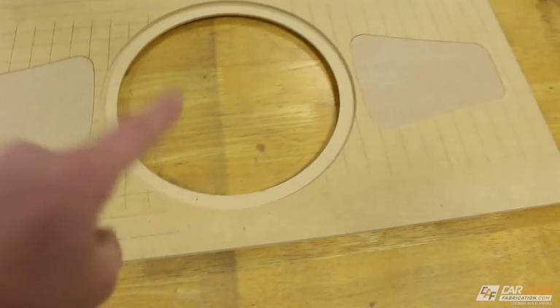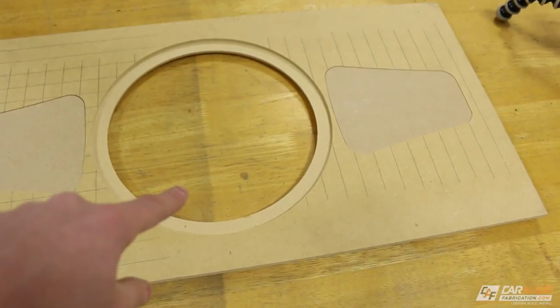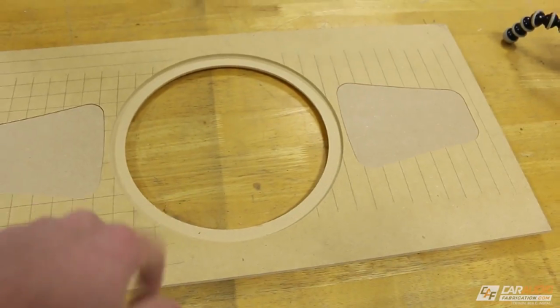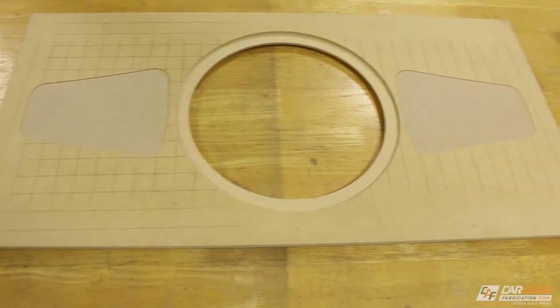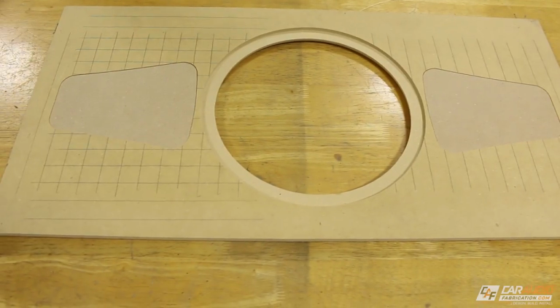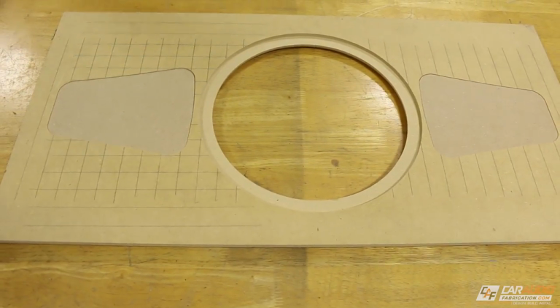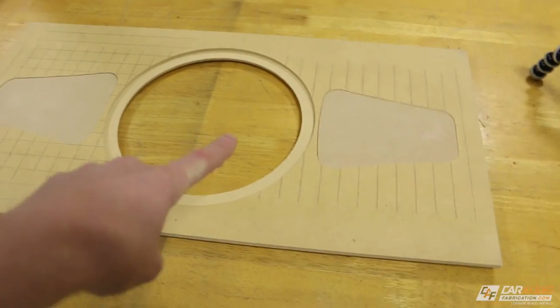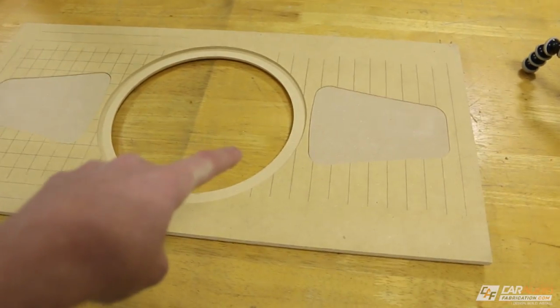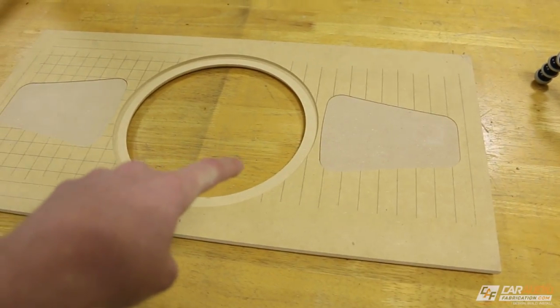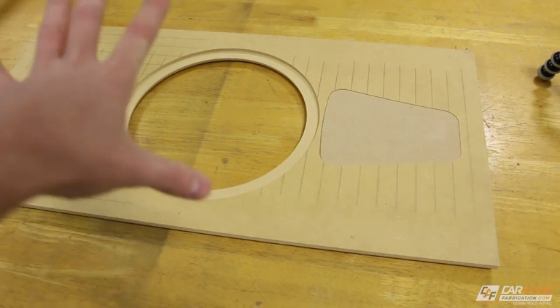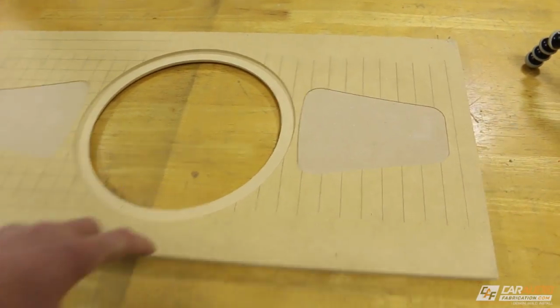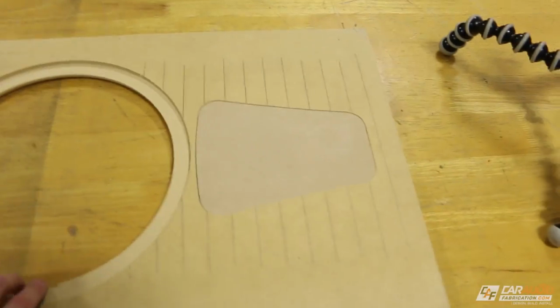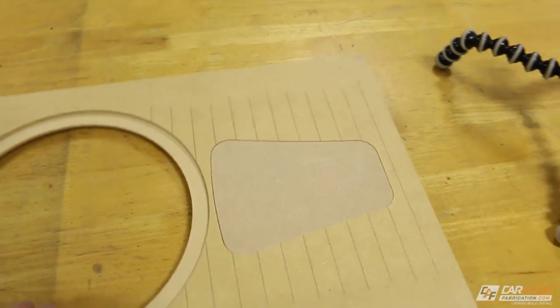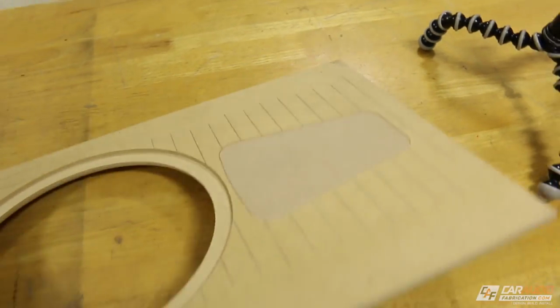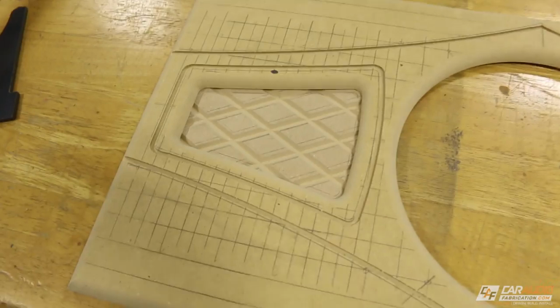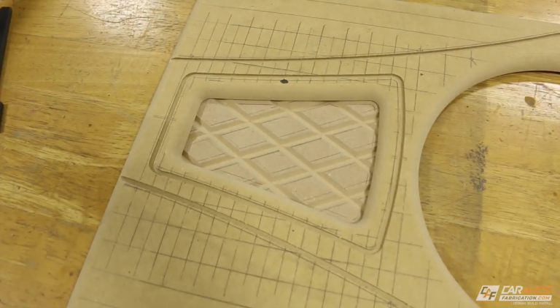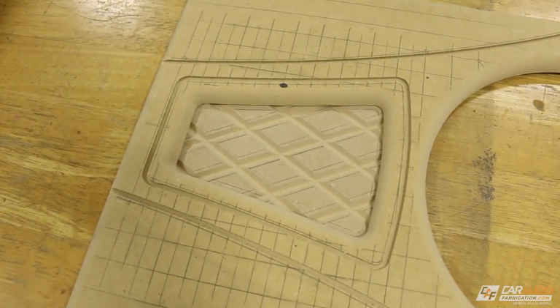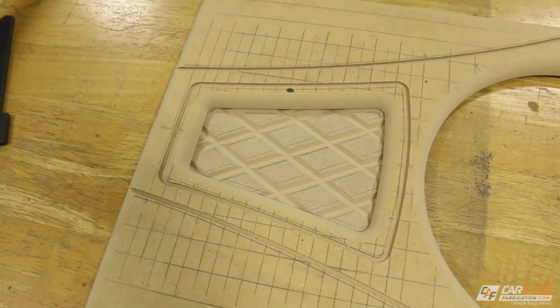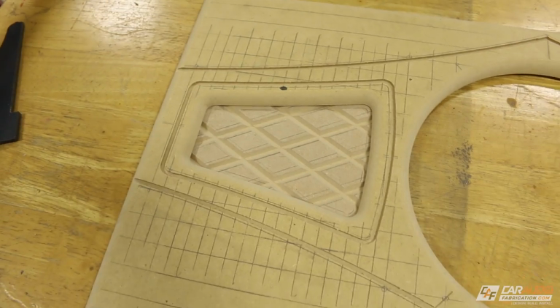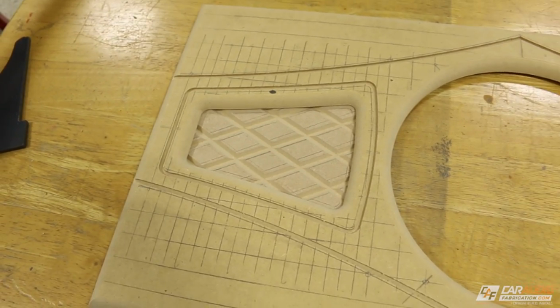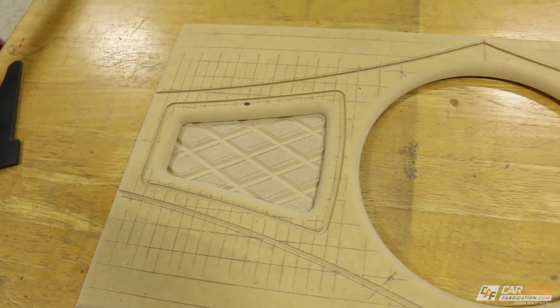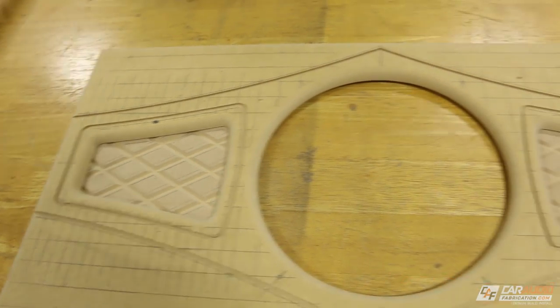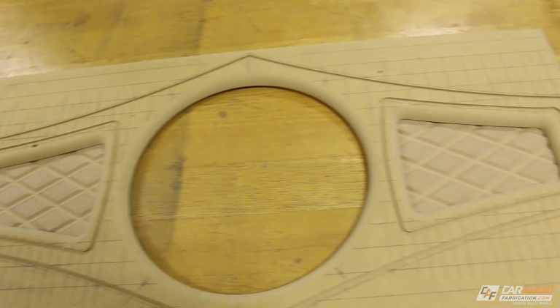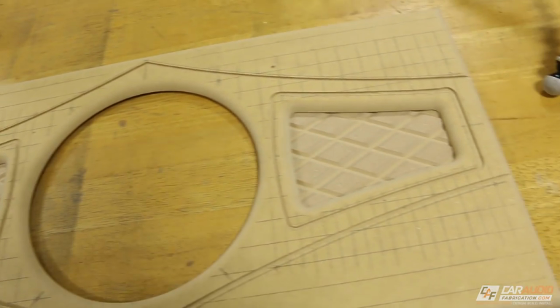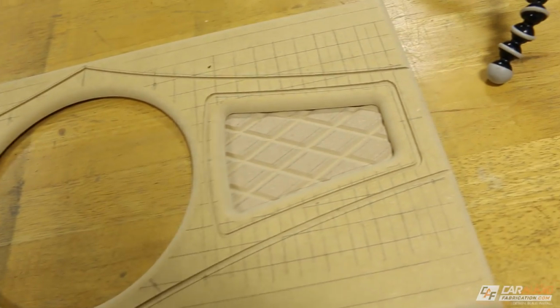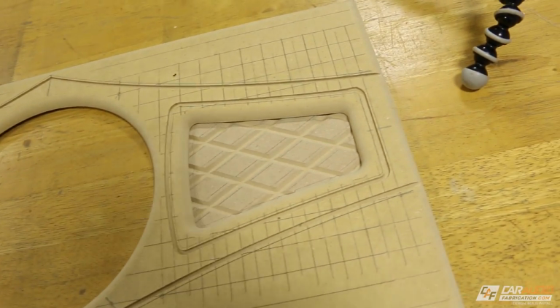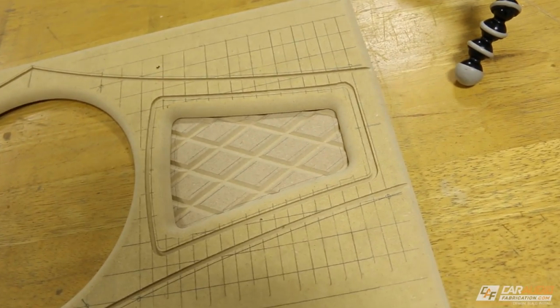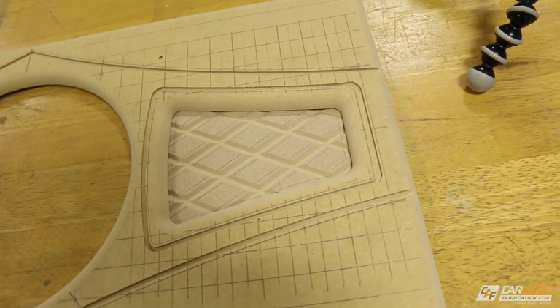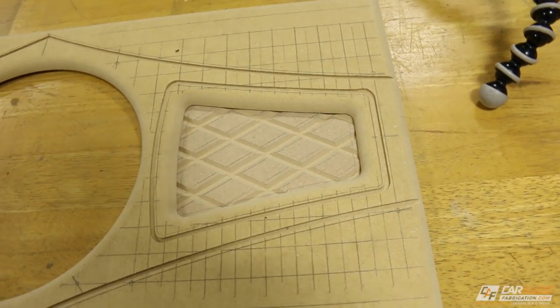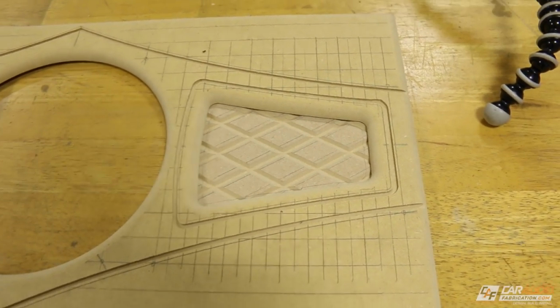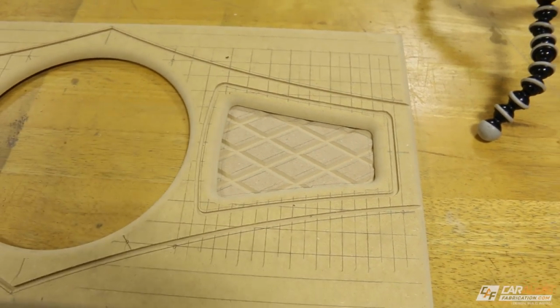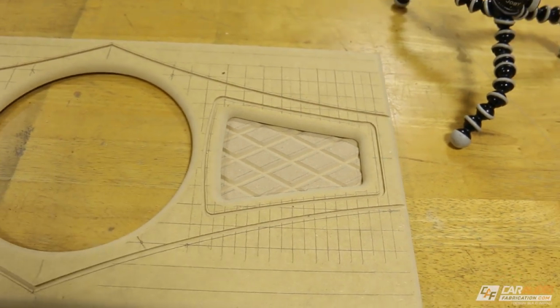You guys ready to flip this over and see what it looks like? Let's flip it over. That looks pretty — I like it. Let's get this thing upholstered.